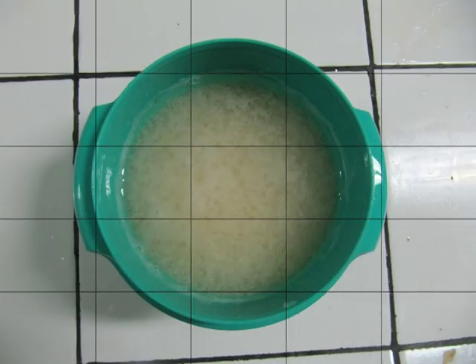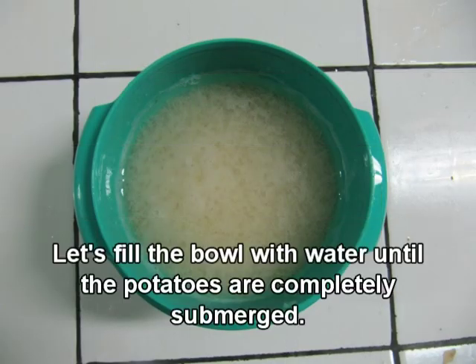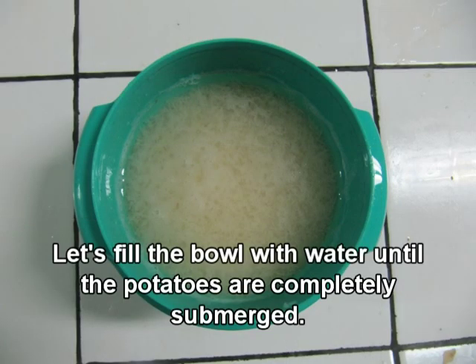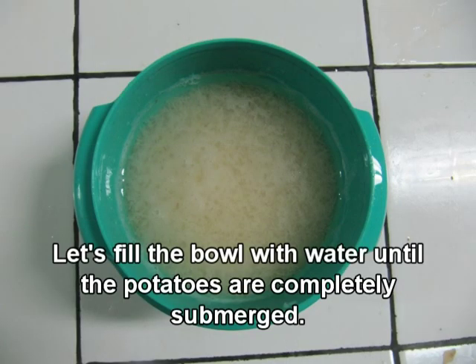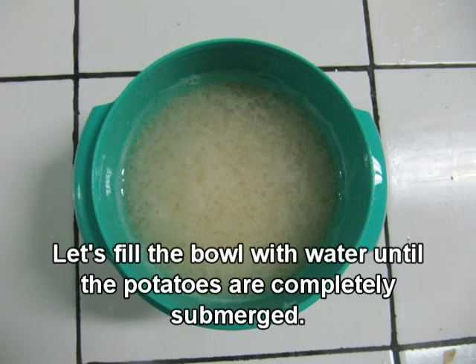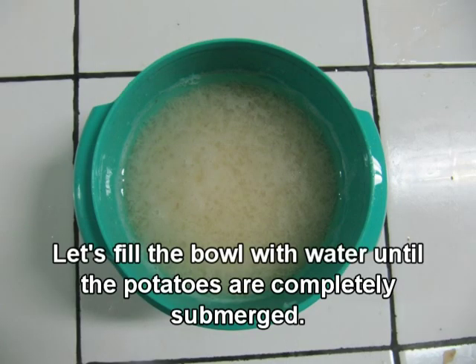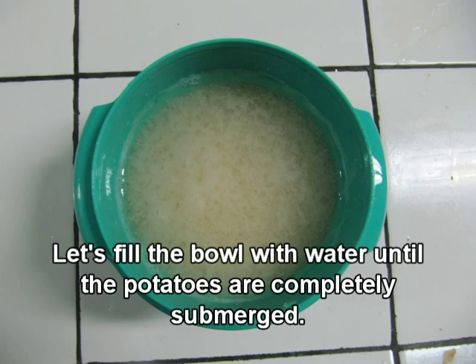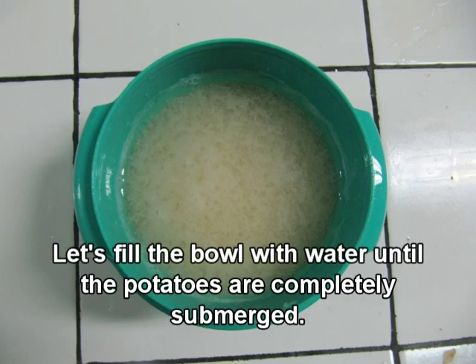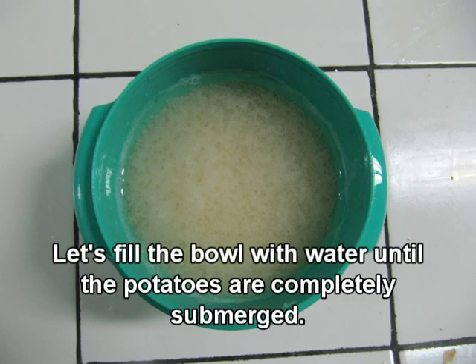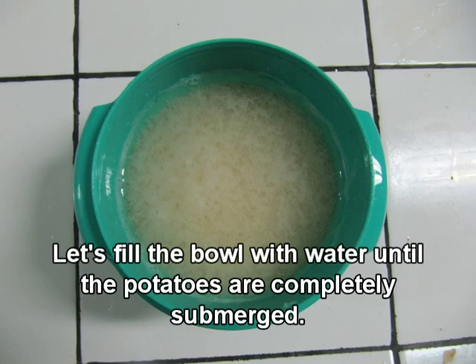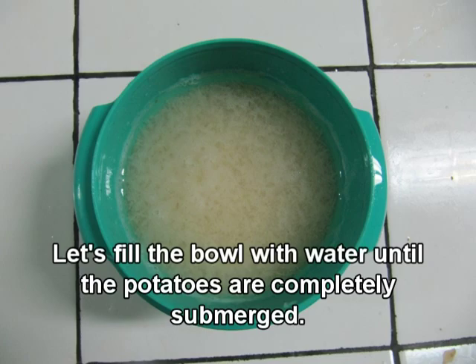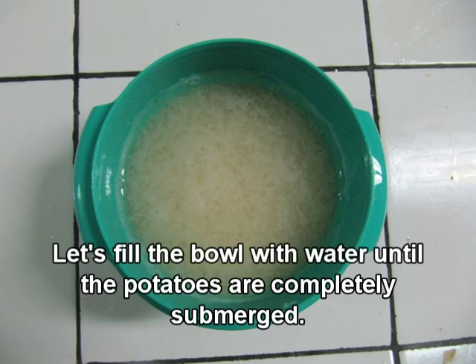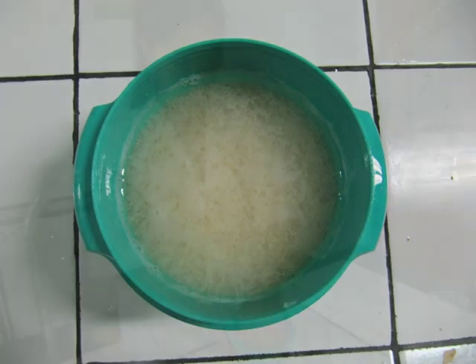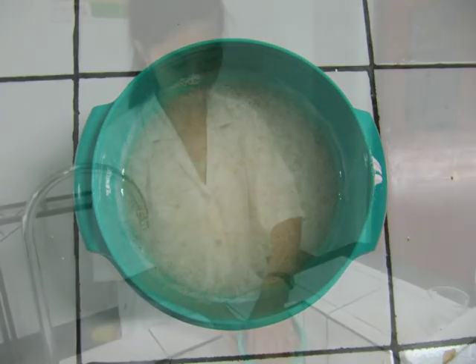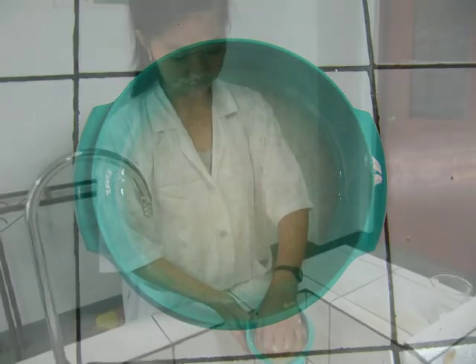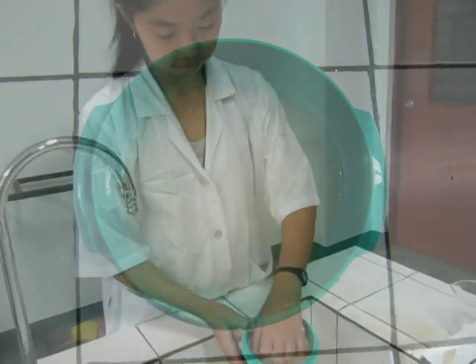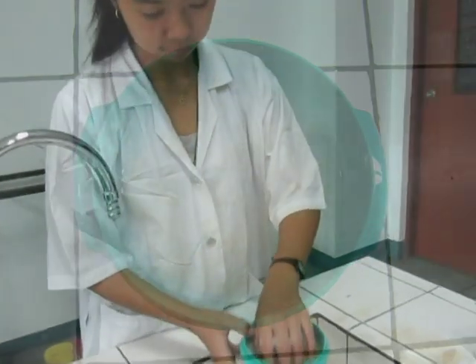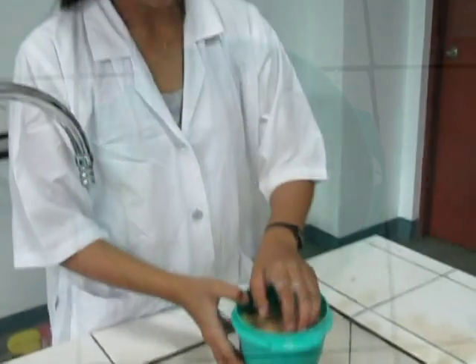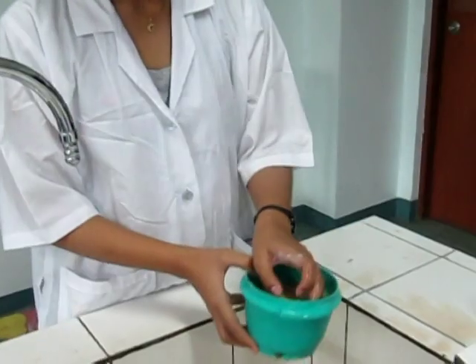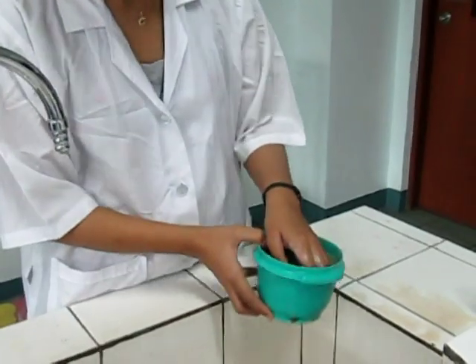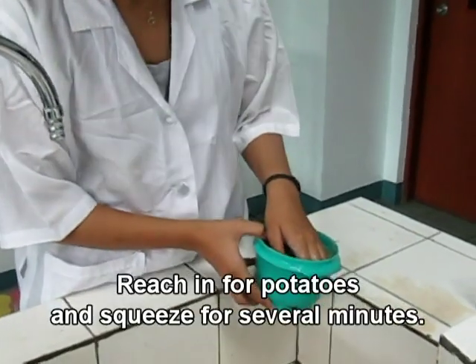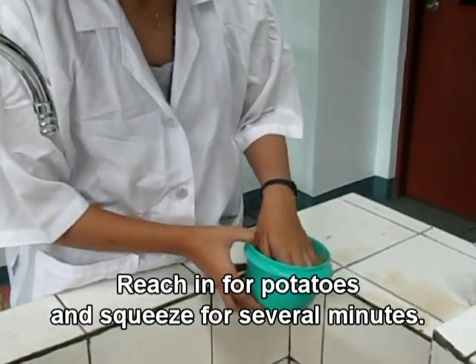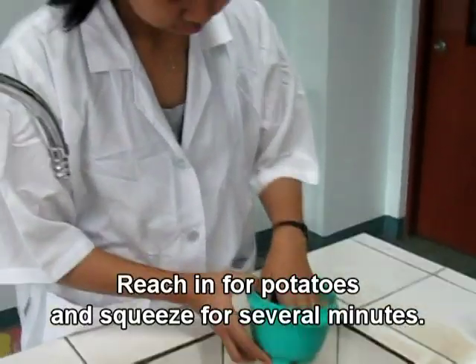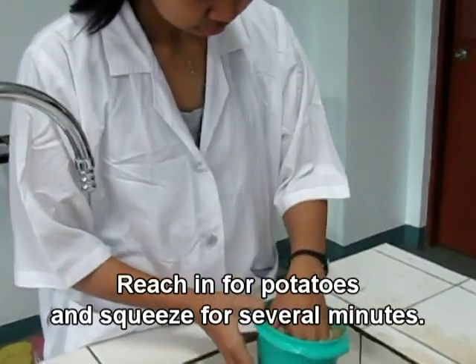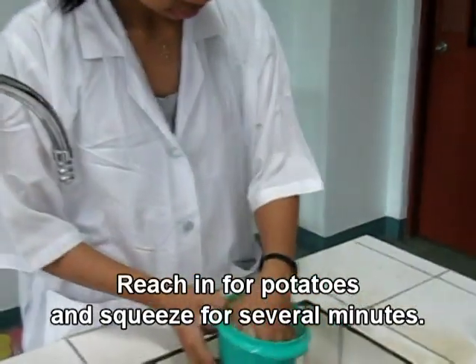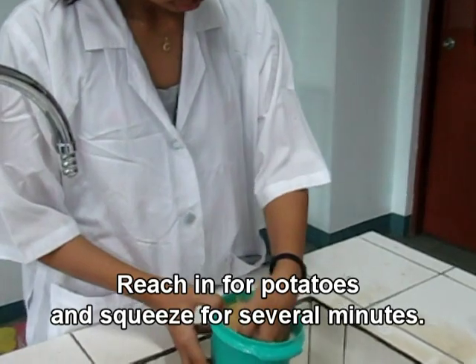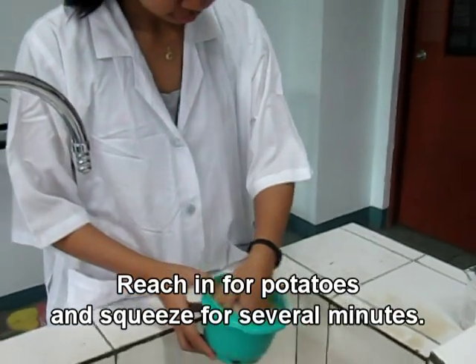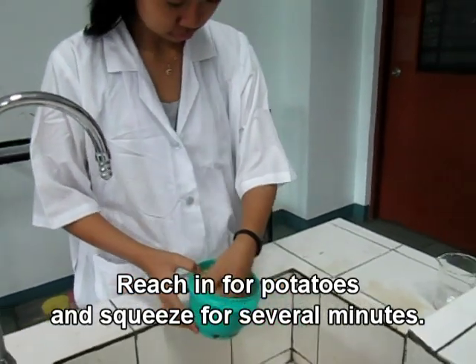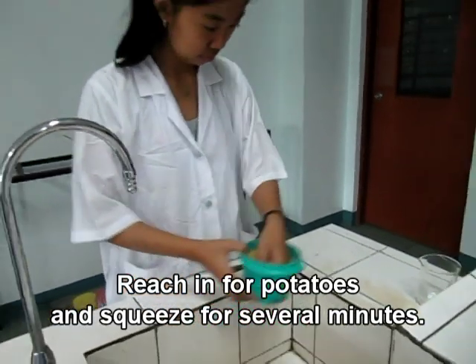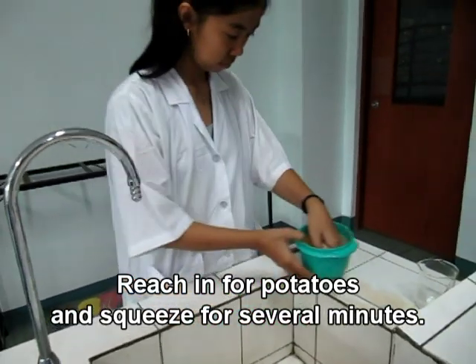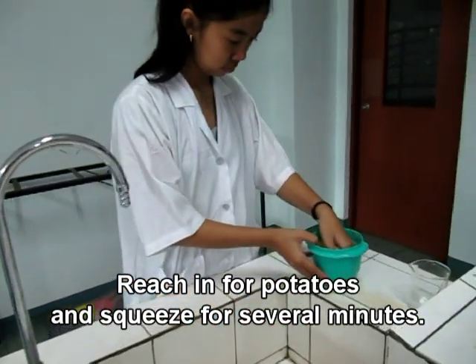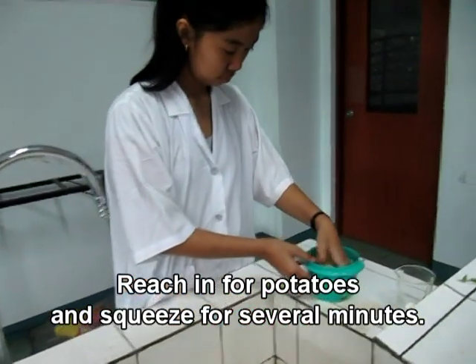Let's fill the bowl with water until the potatoes are completely submerged. Reach in the potatoes and squeeze for several minutes.